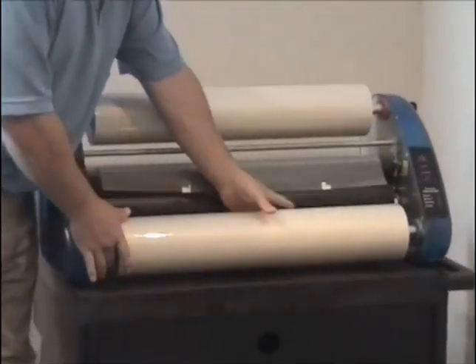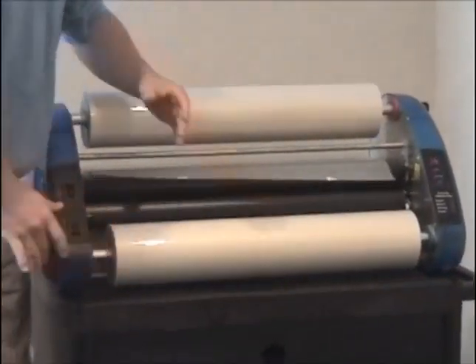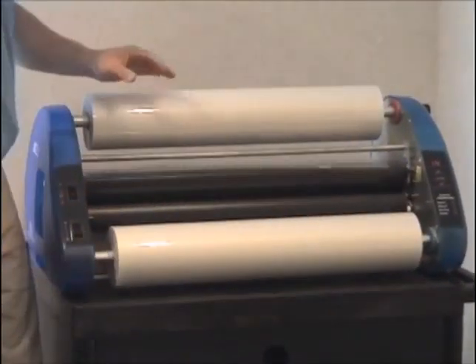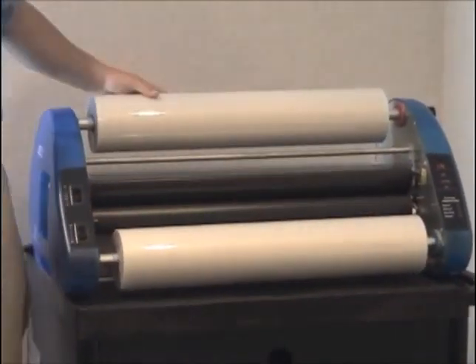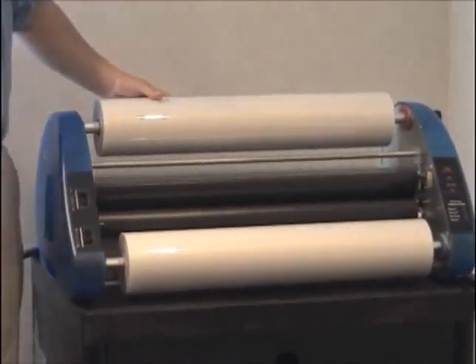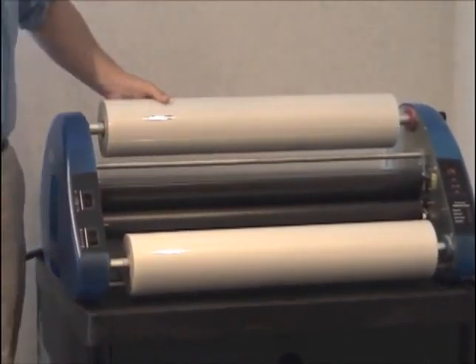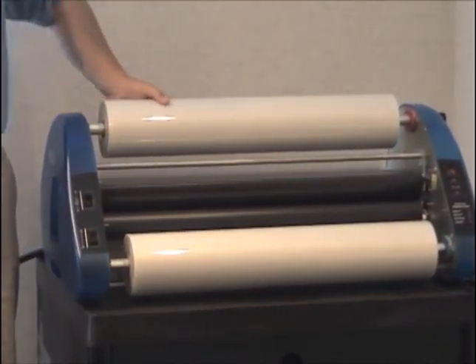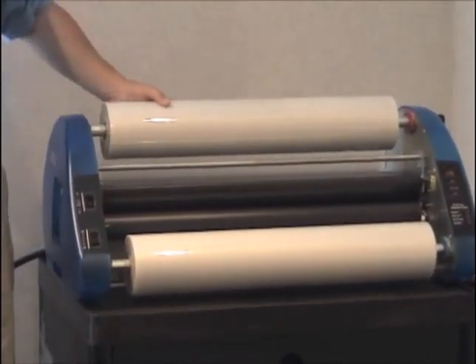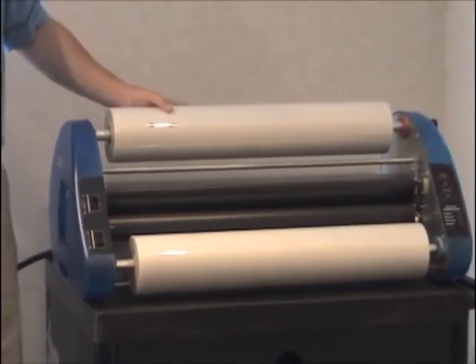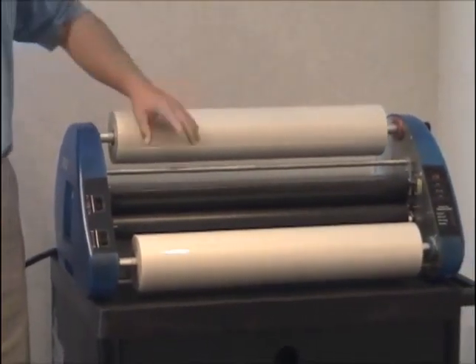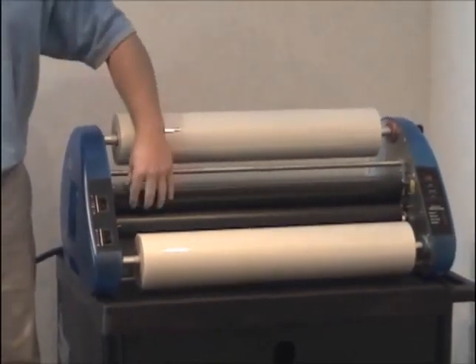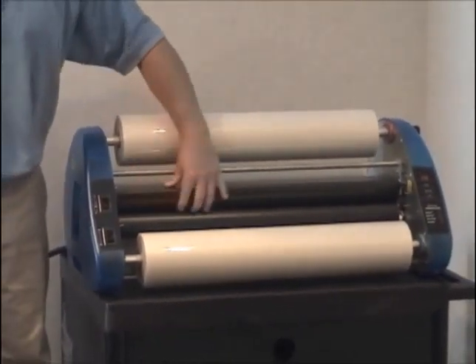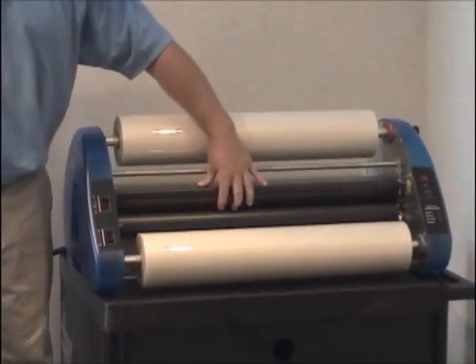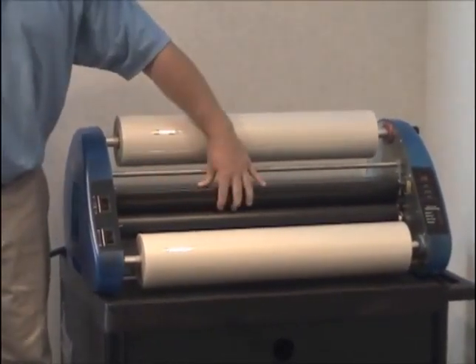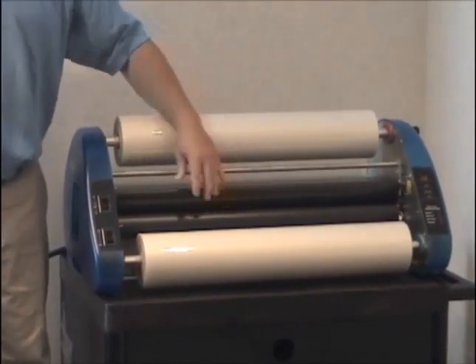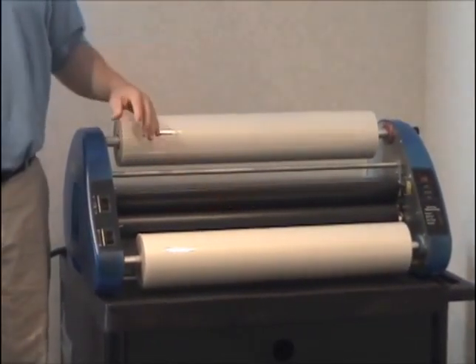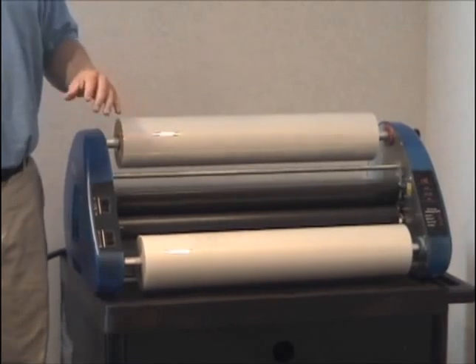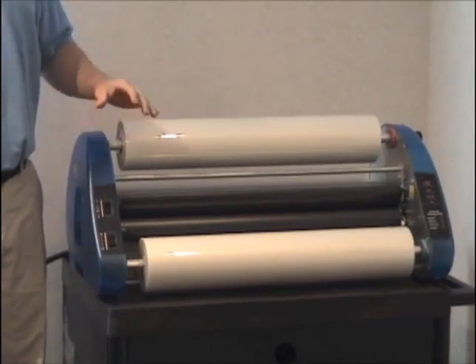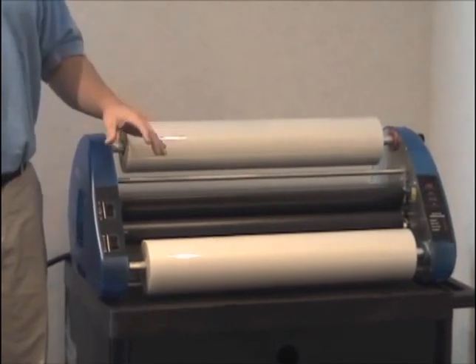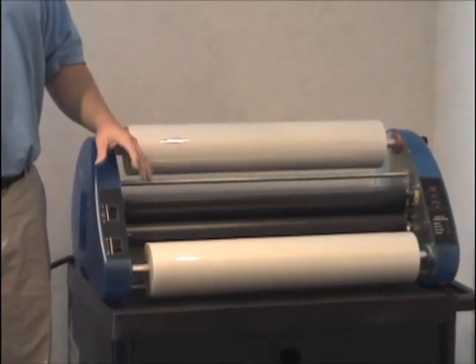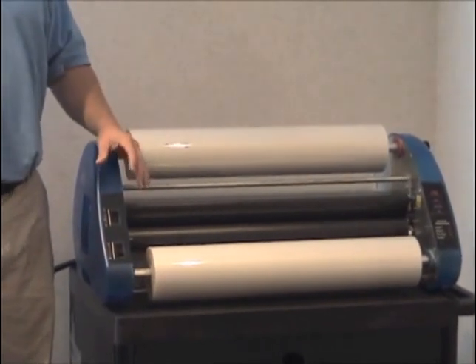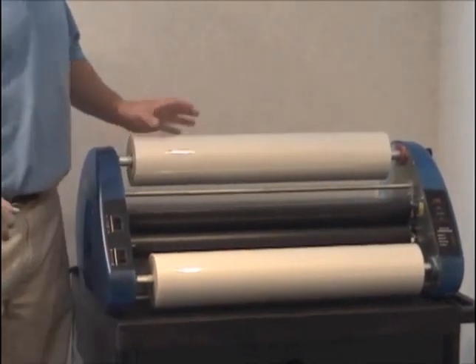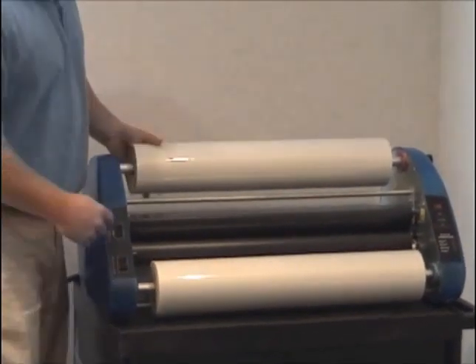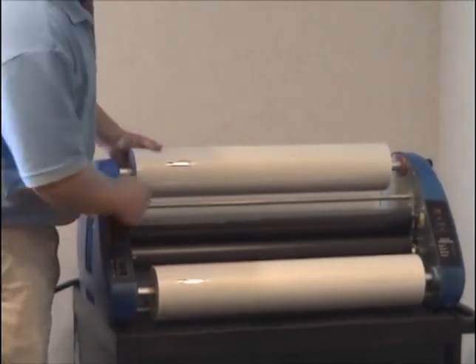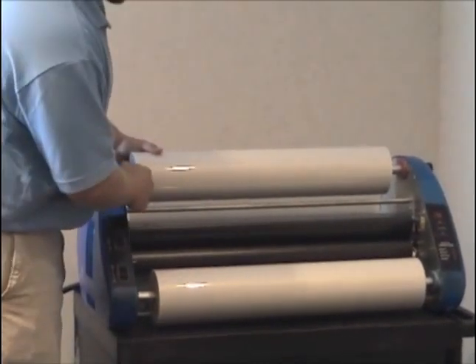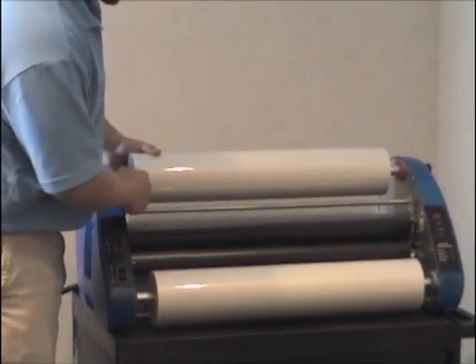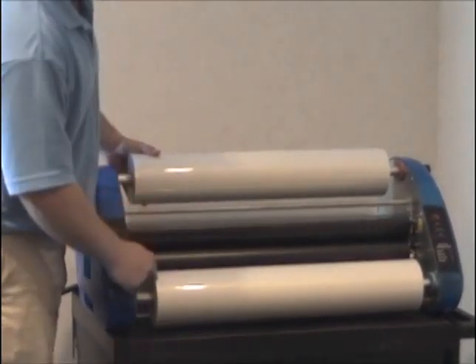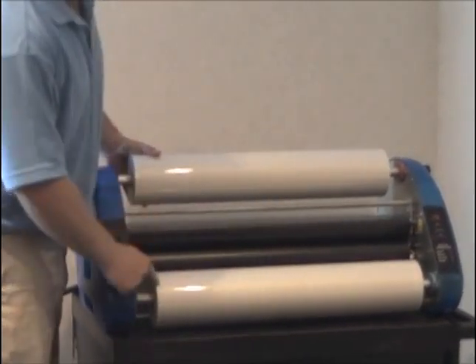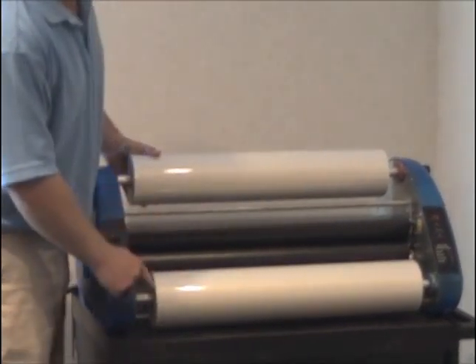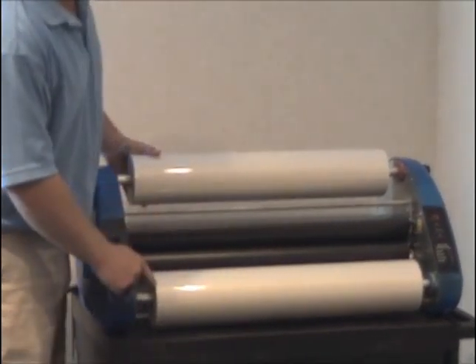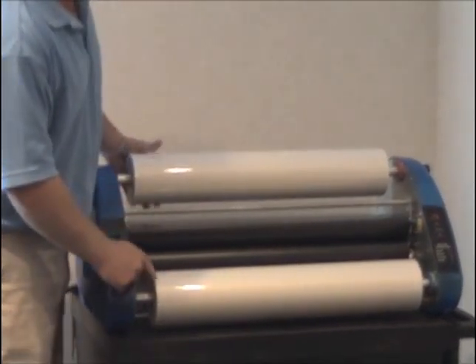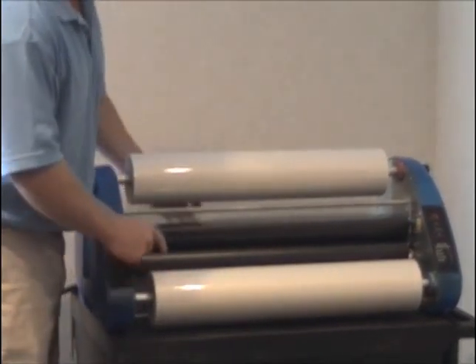Now remember, when using a heat shoe machine, you can use any size film you want. Just make sure the top and bottom rolls match up.